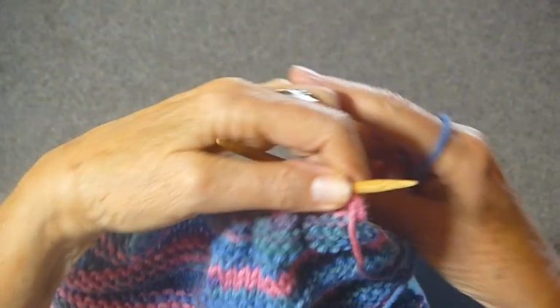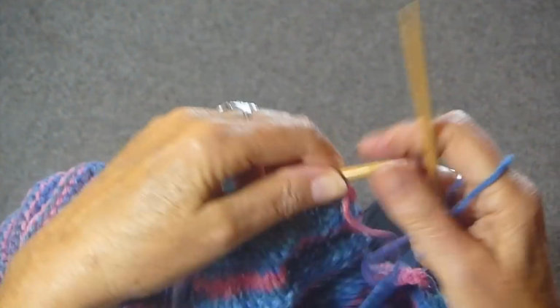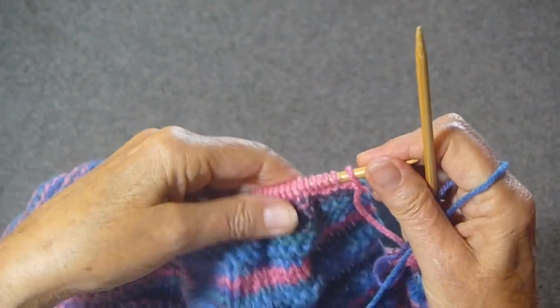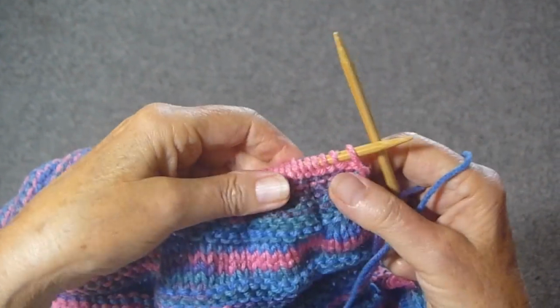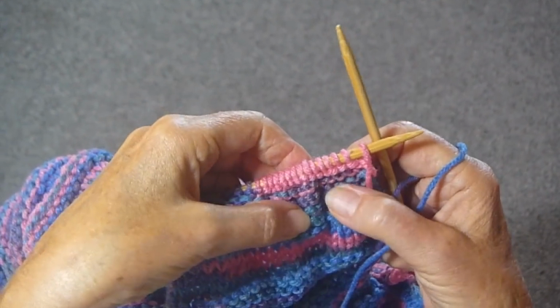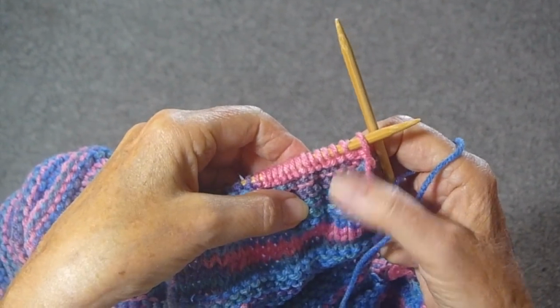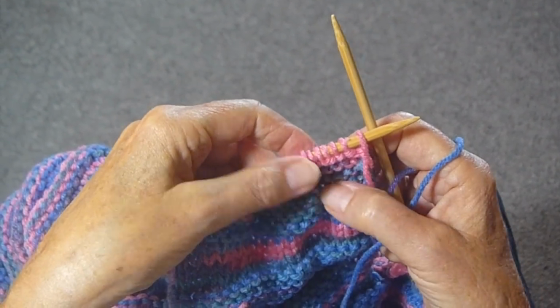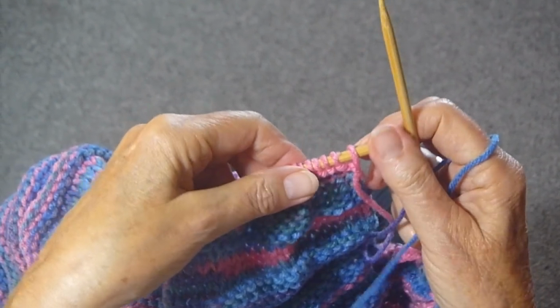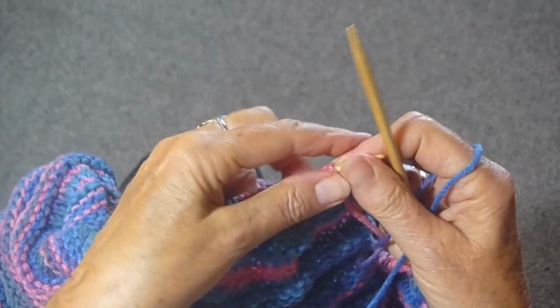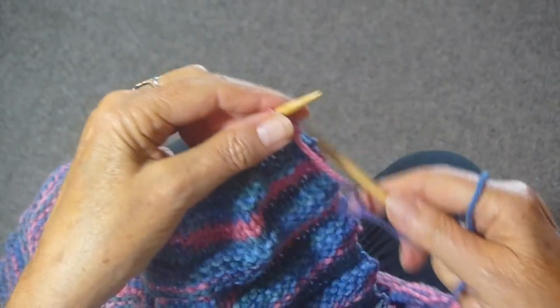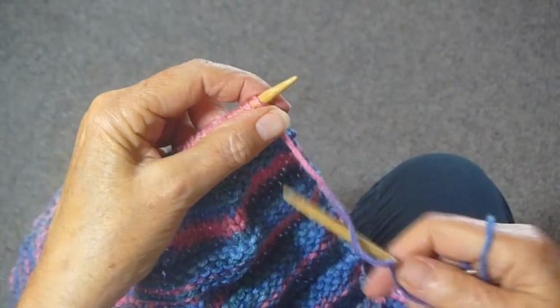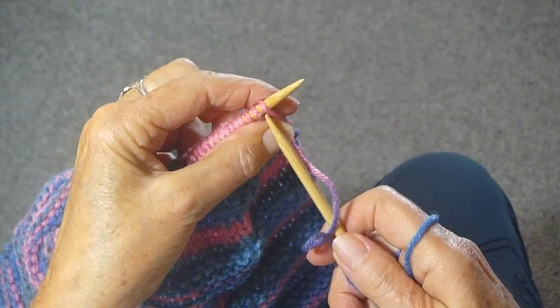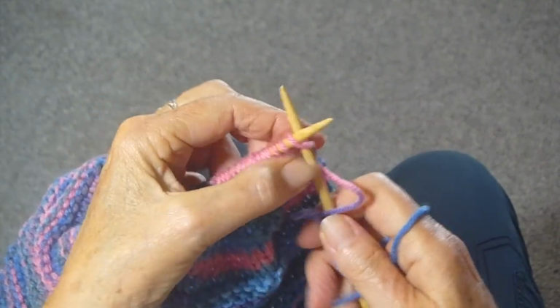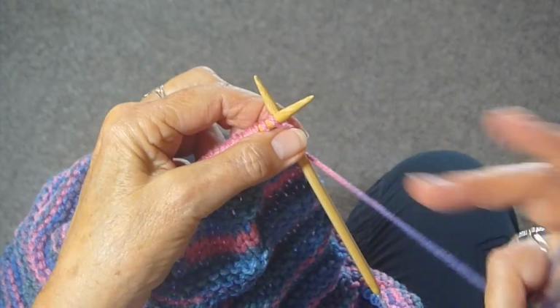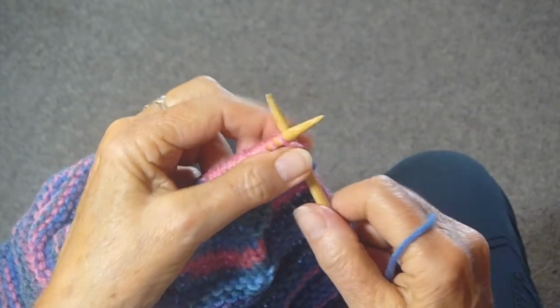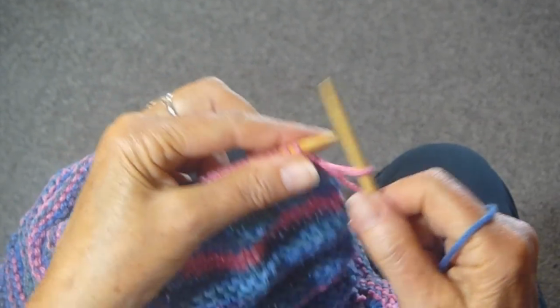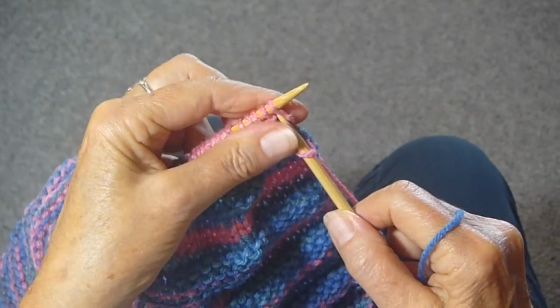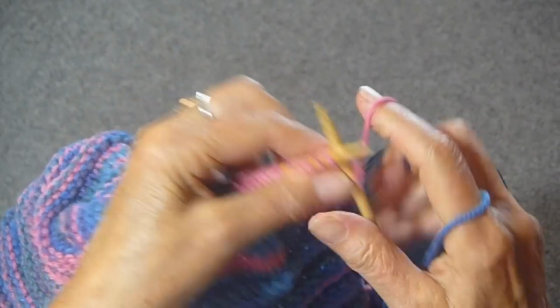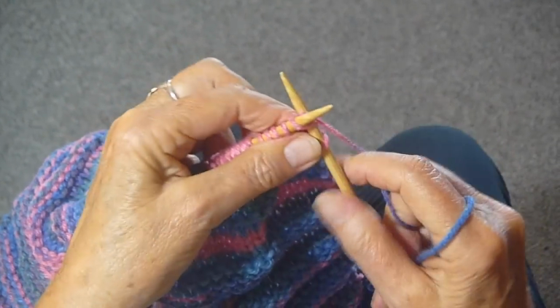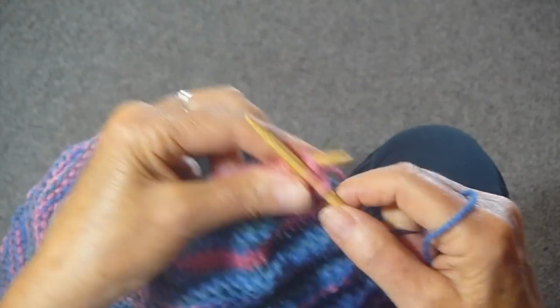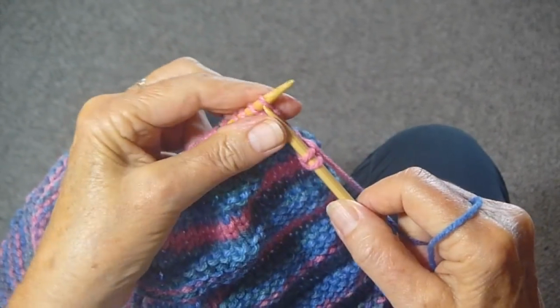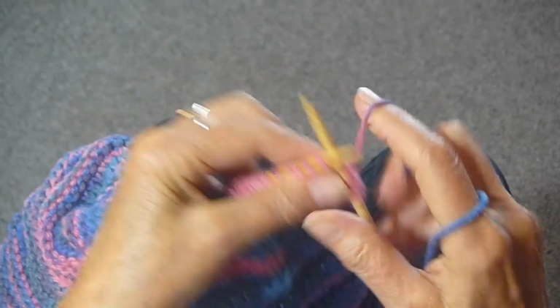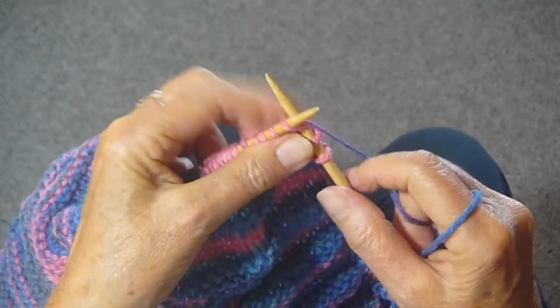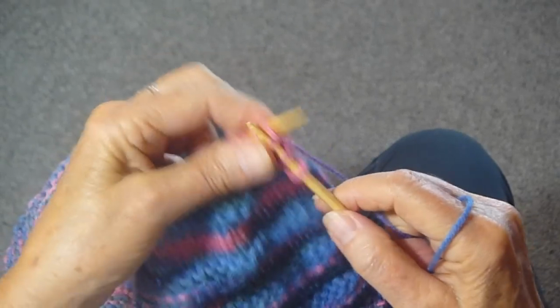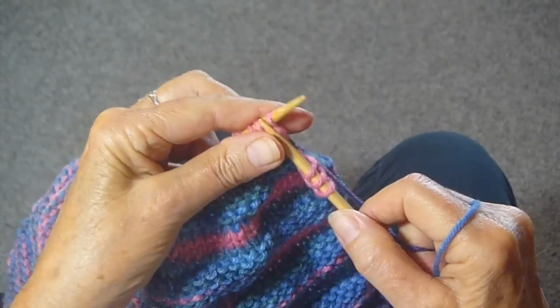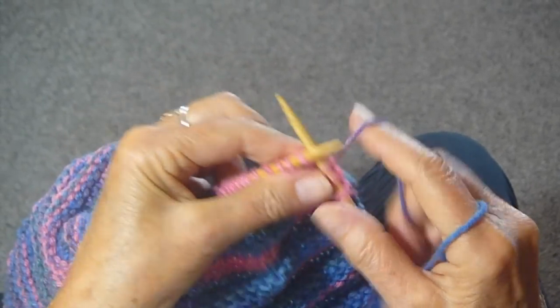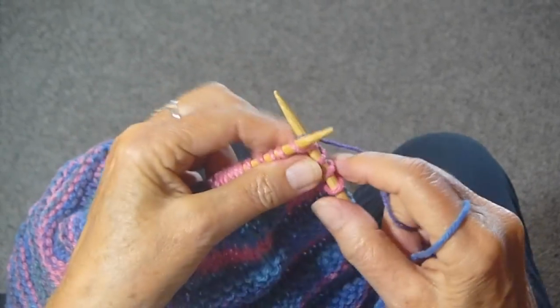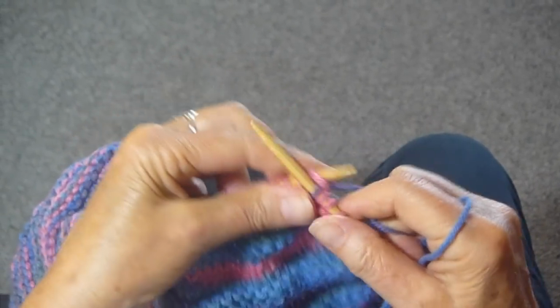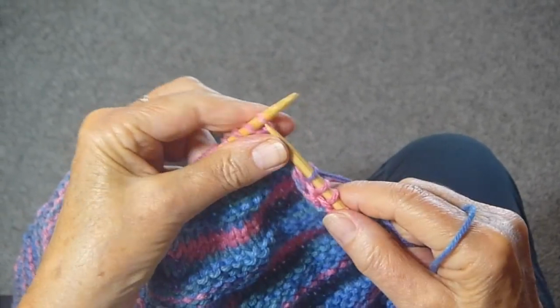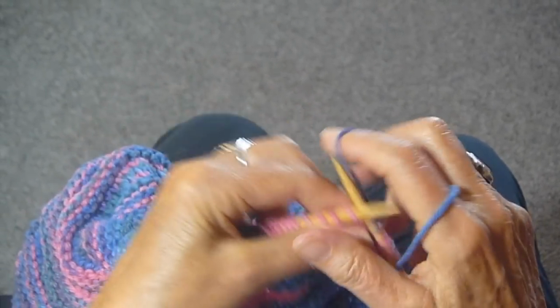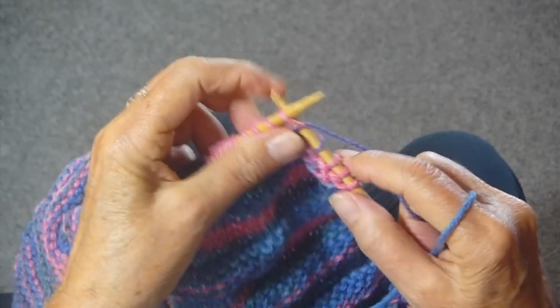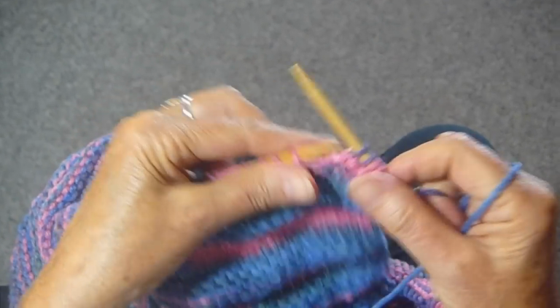Turn the work, and this would normally be a purl row, but on the switcheroo it's going to be a knit row. So you knit that row and you go all the way to the end knitting every stitch.